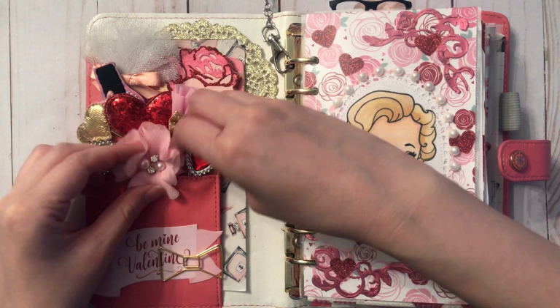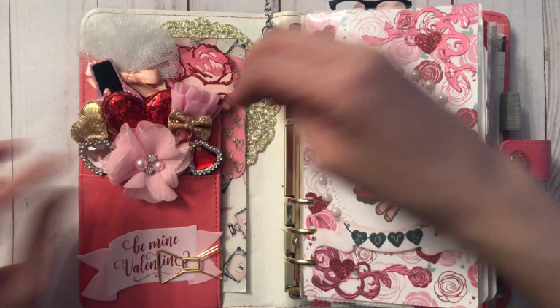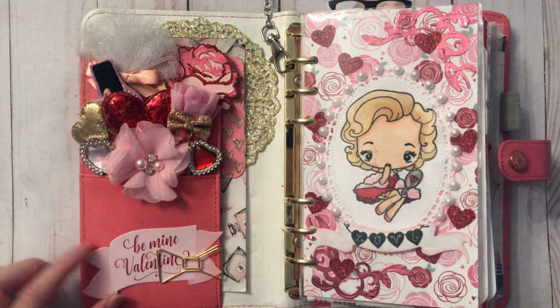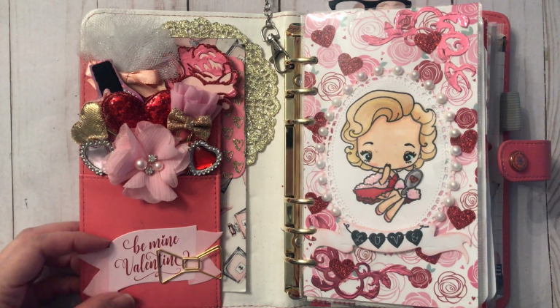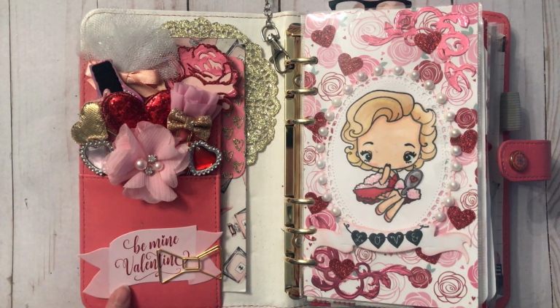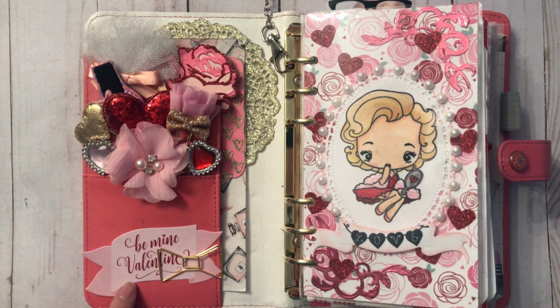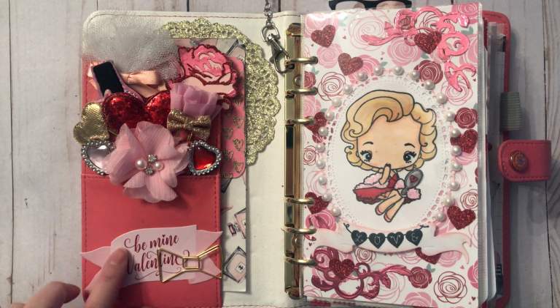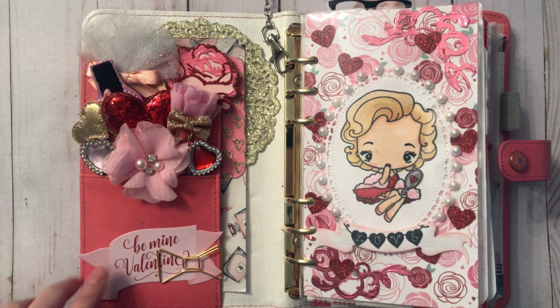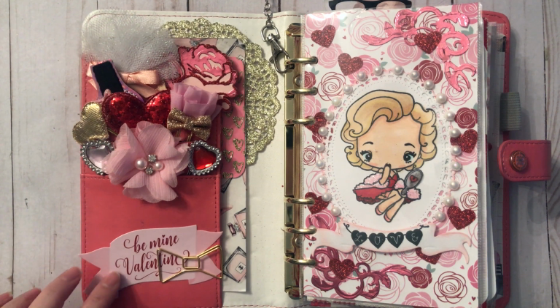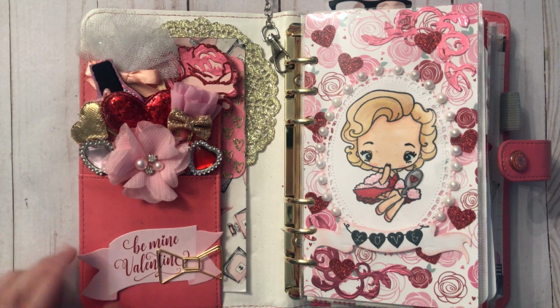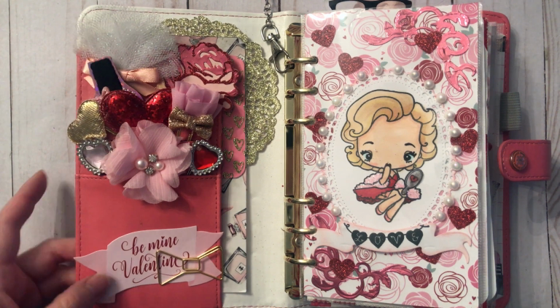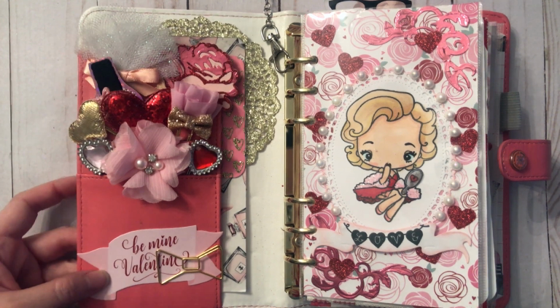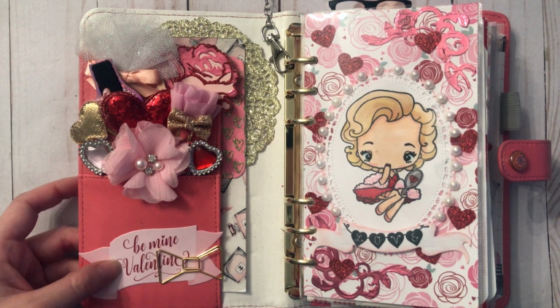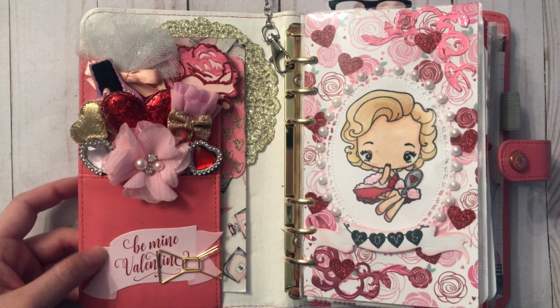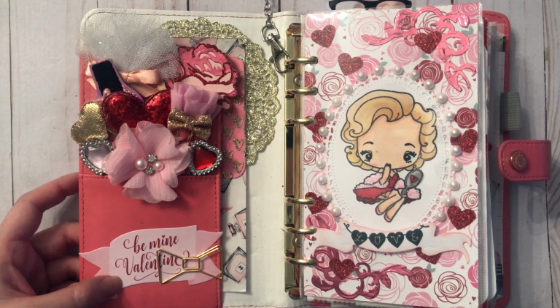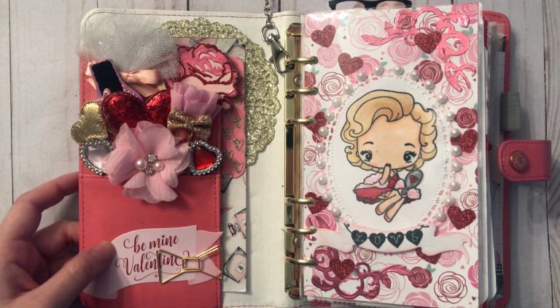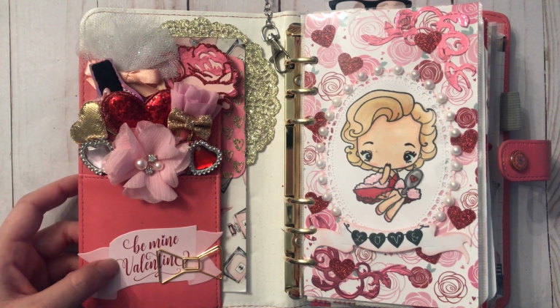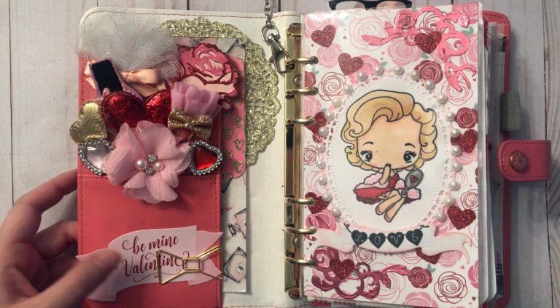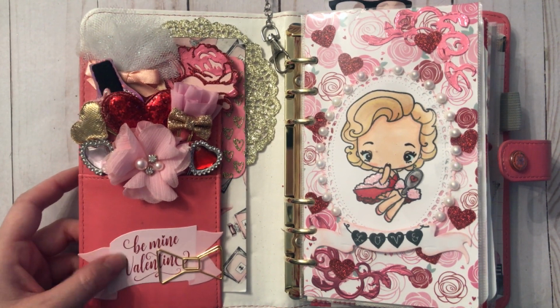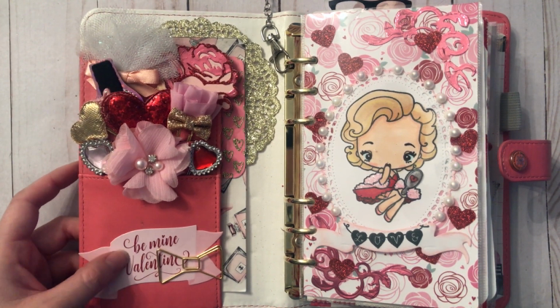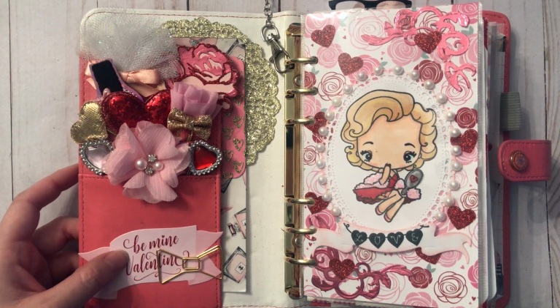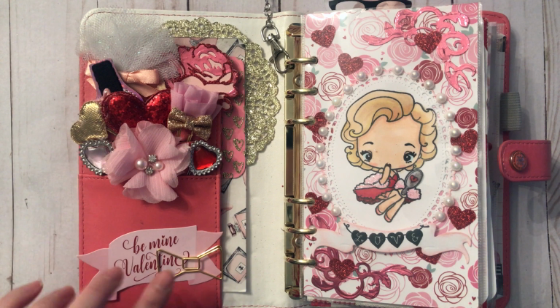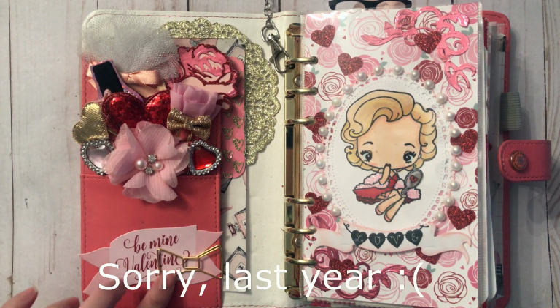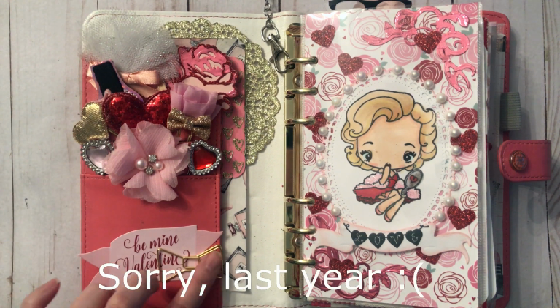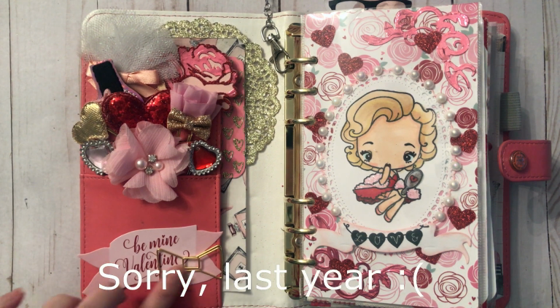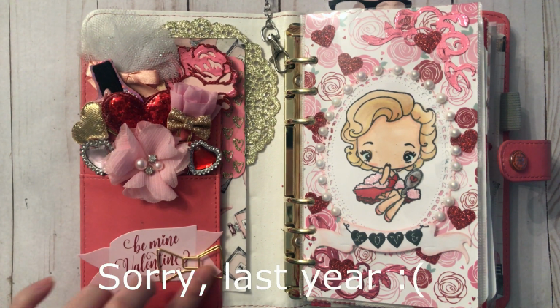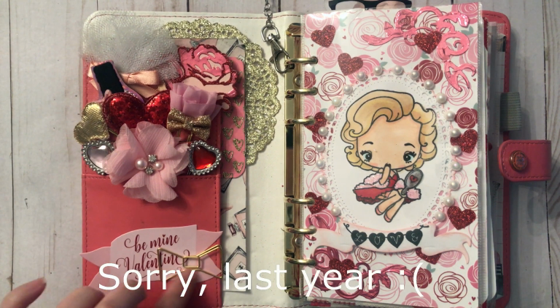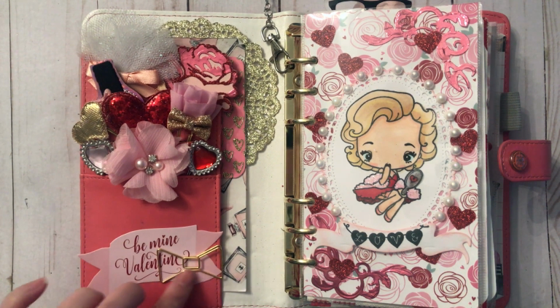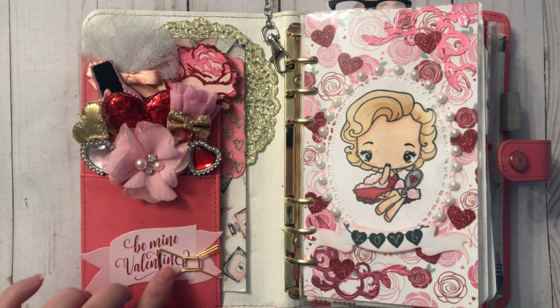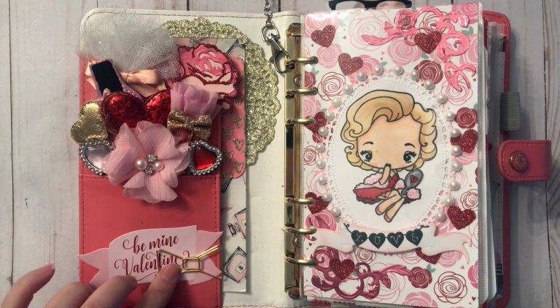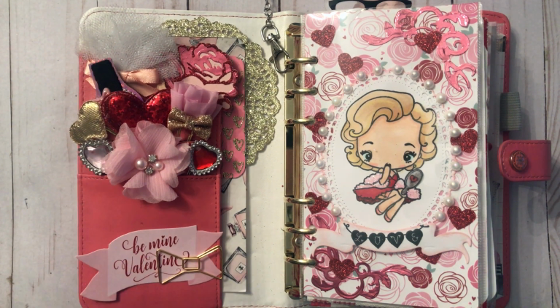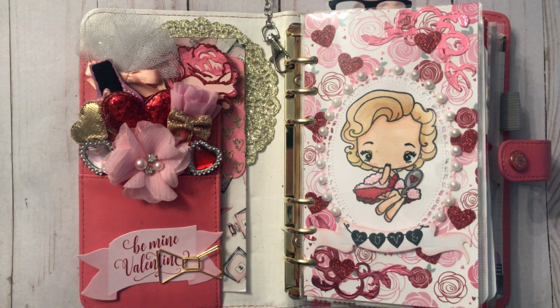Here I have one of those sticker die cuts from Michael's this year, secured with a Kate Spade bow.